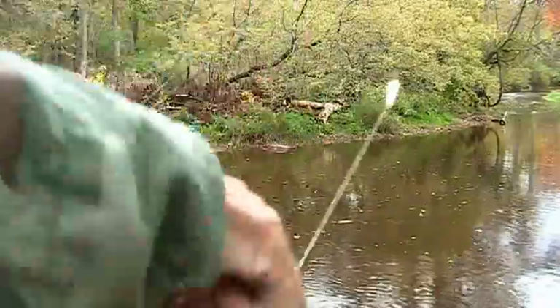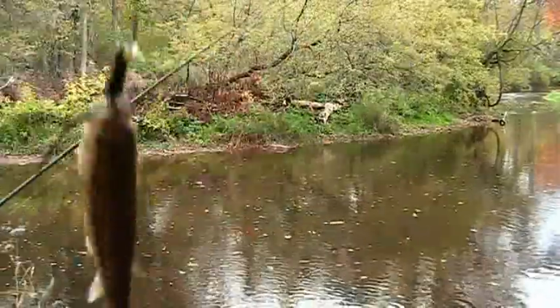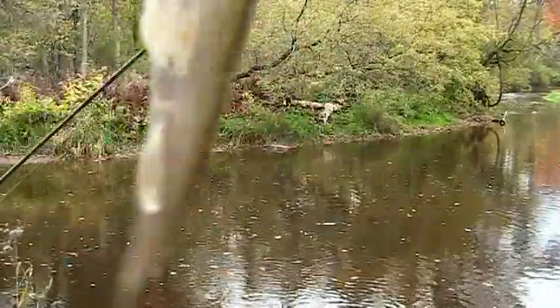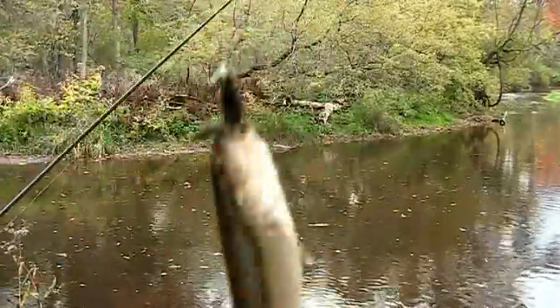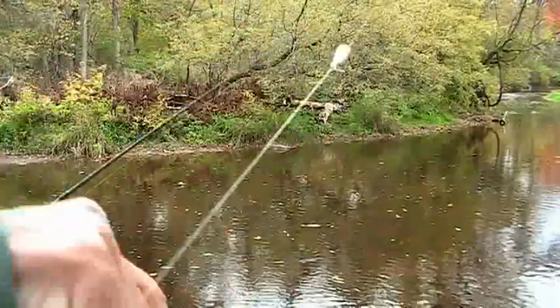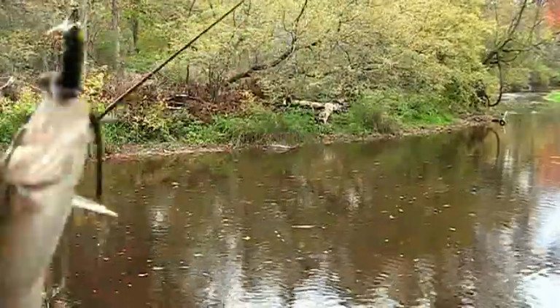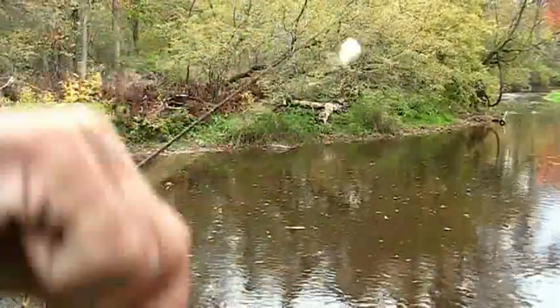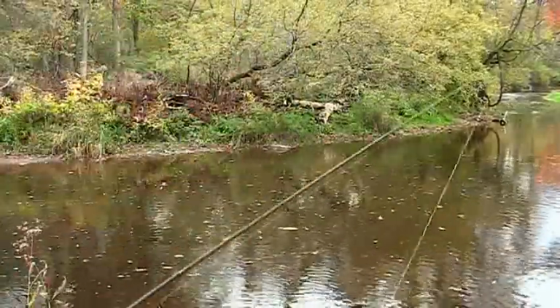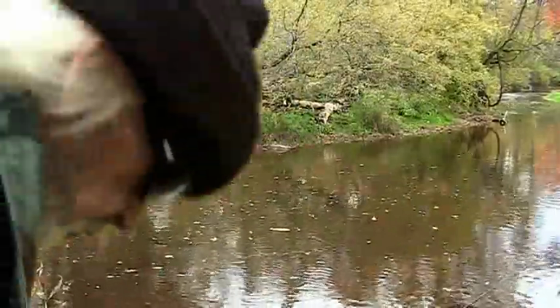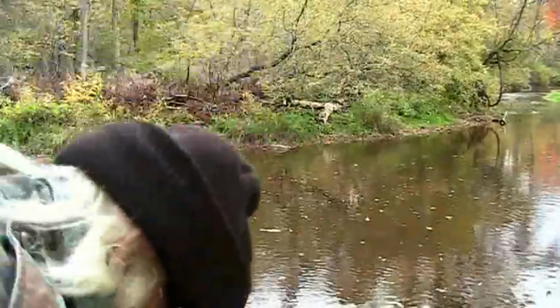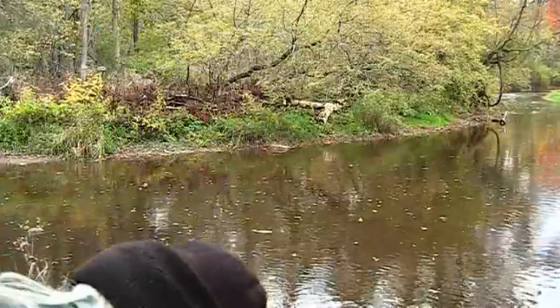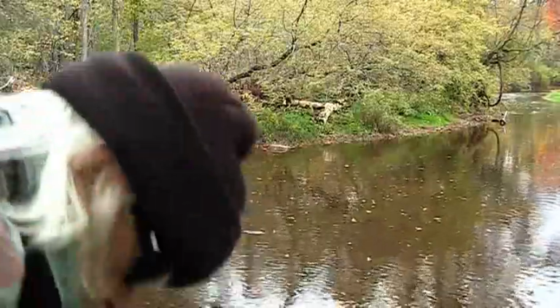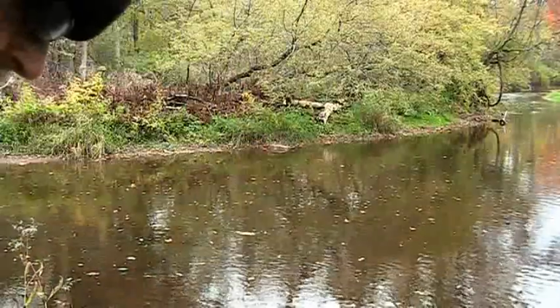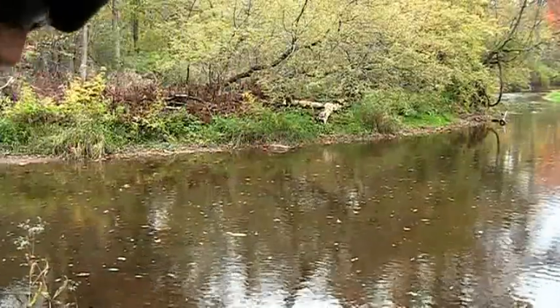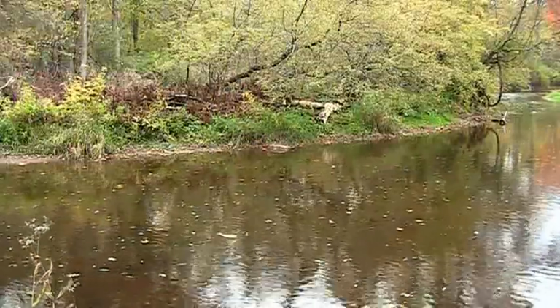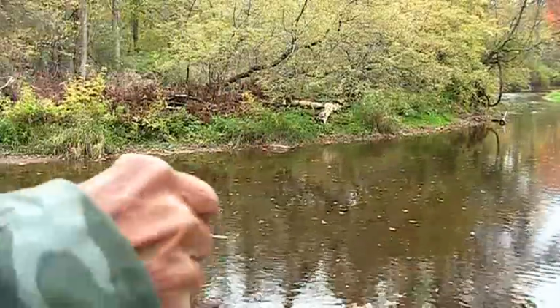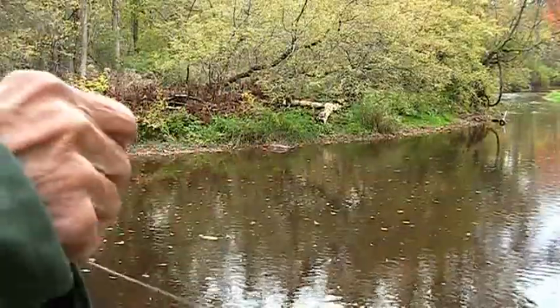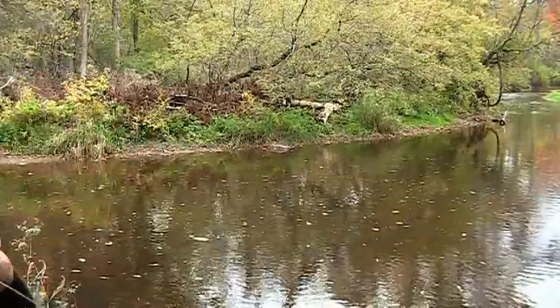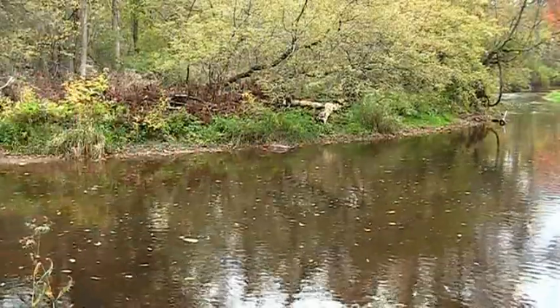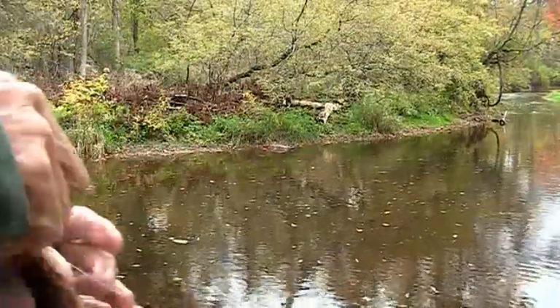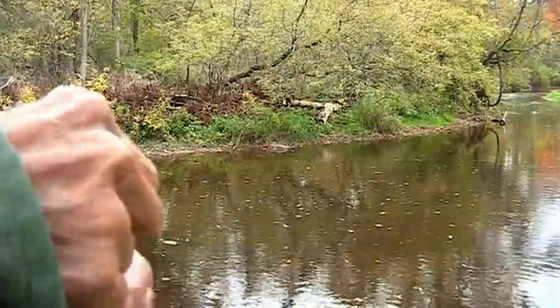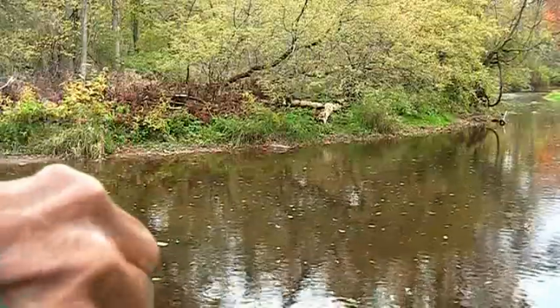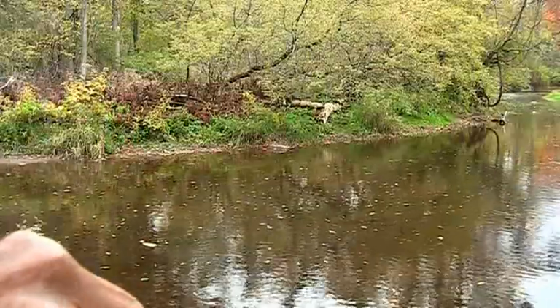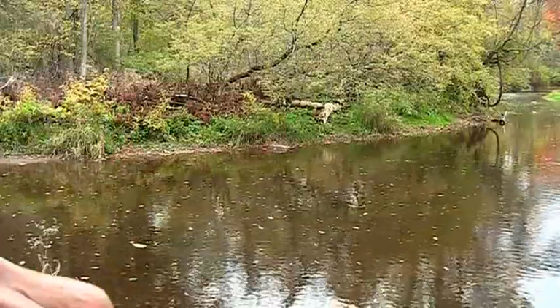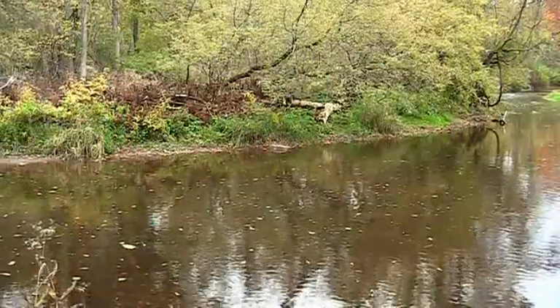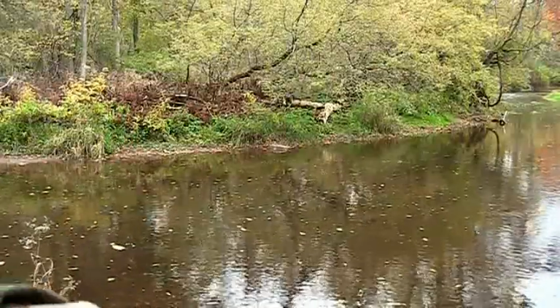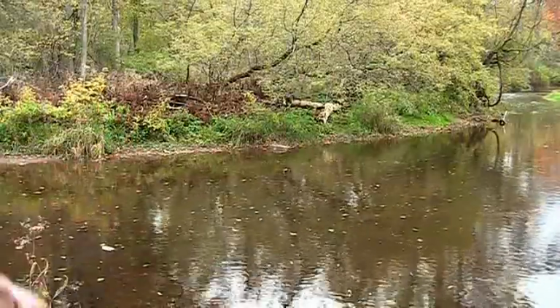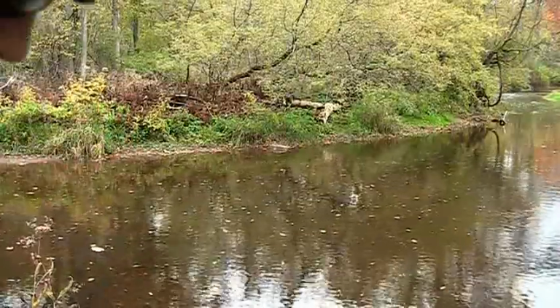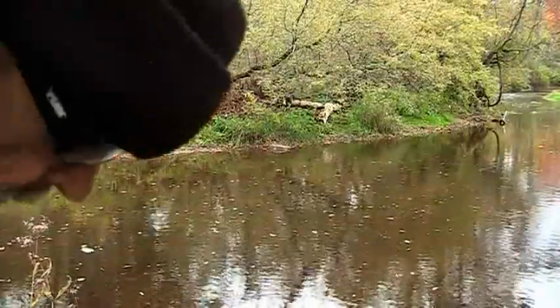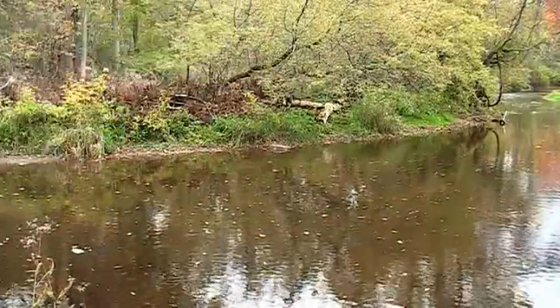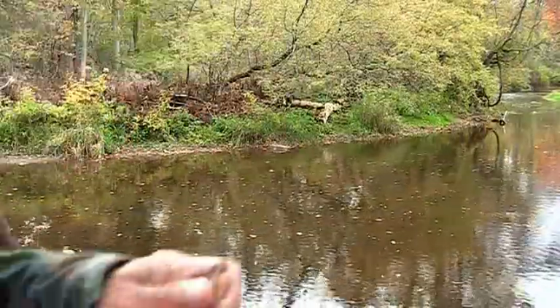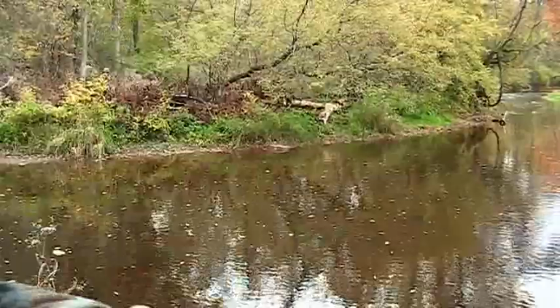So we're saving these chubs — we're going to freeze them. We're going to save them for pike bait, catfish bait. We can even save these, freeze them whole, and use them in the winter once you thaw them out.